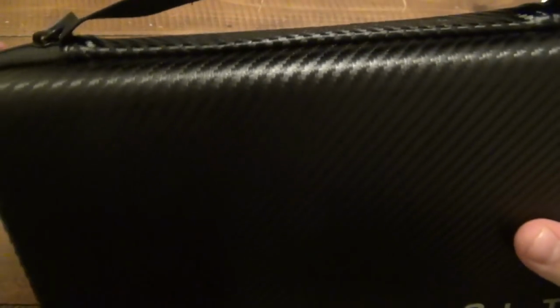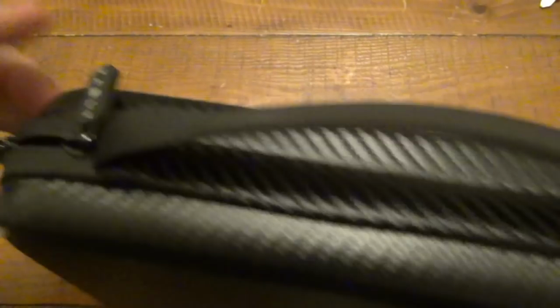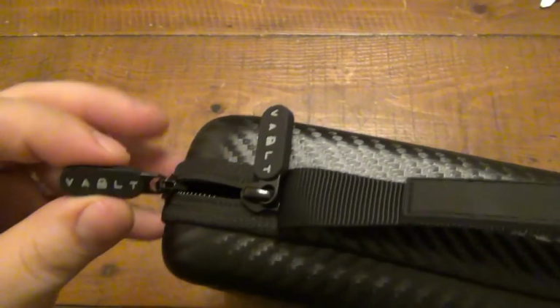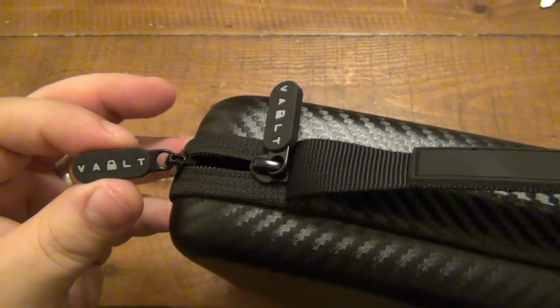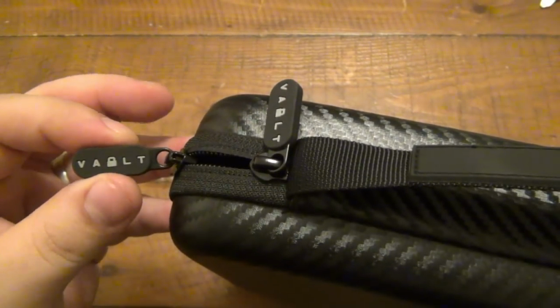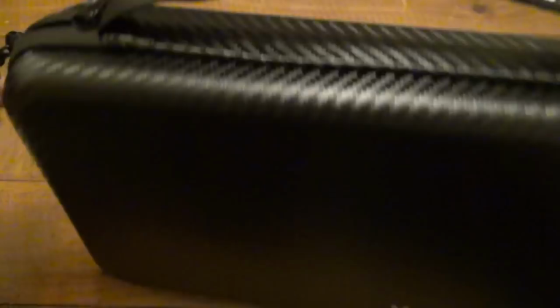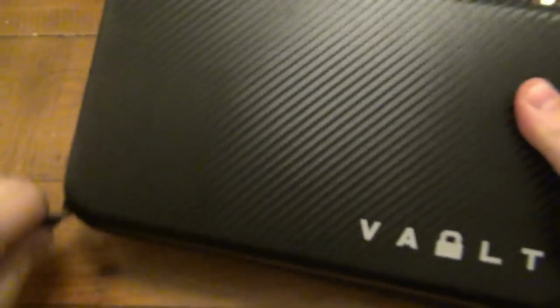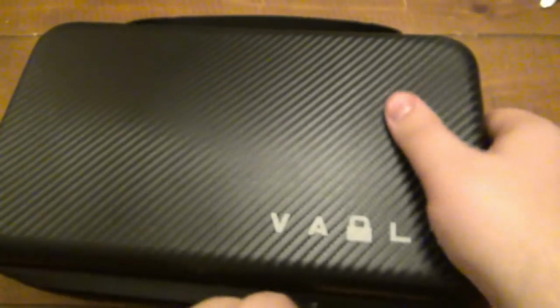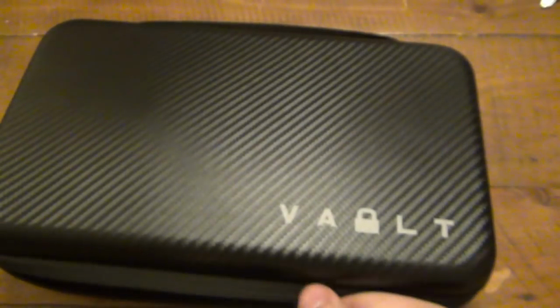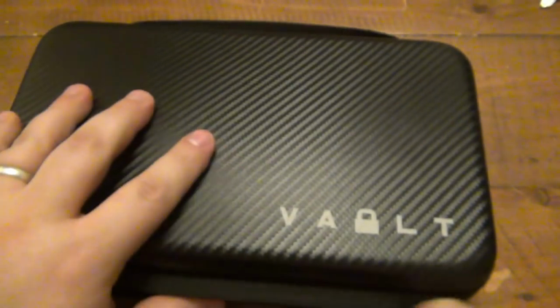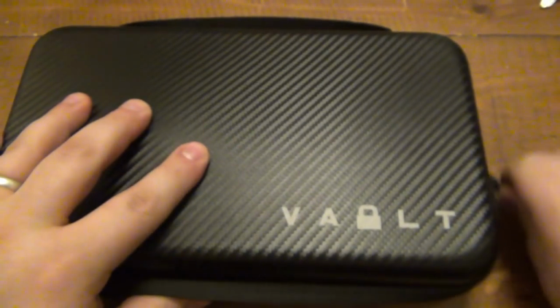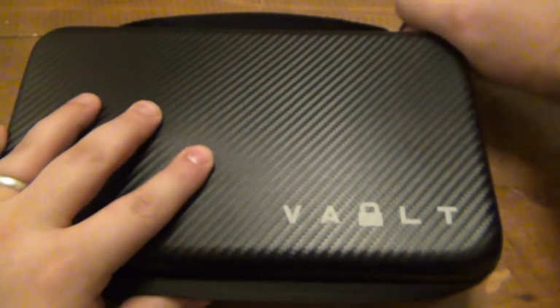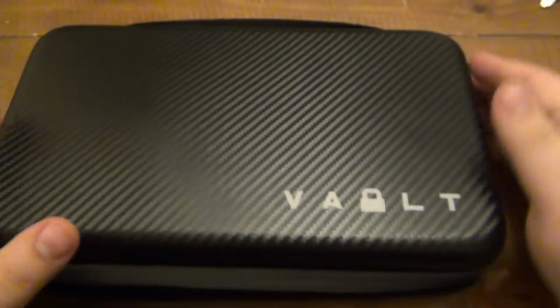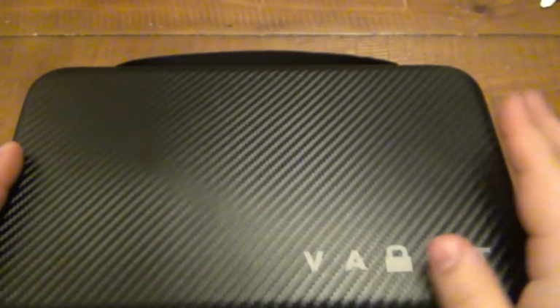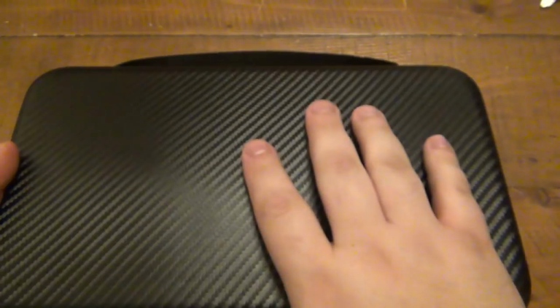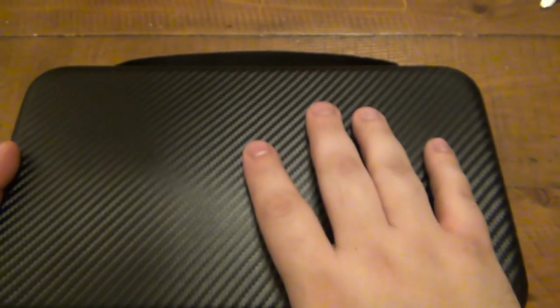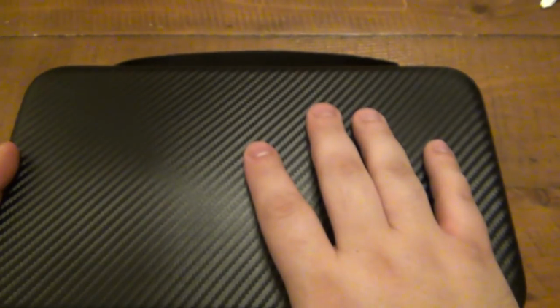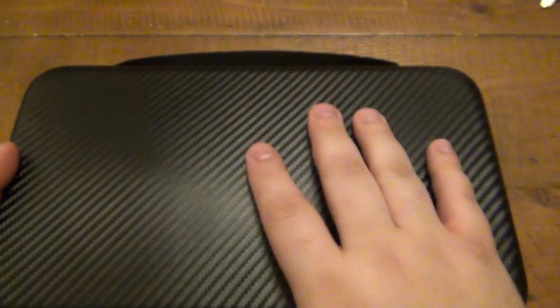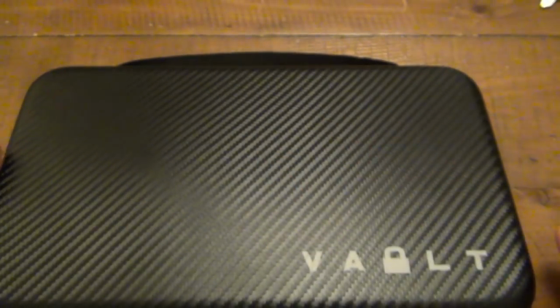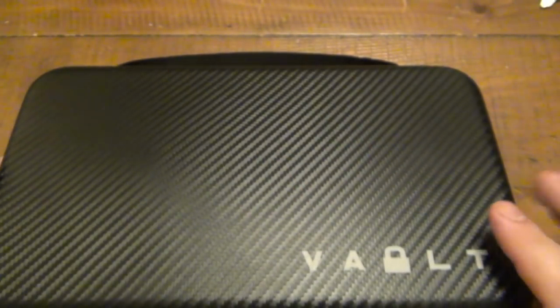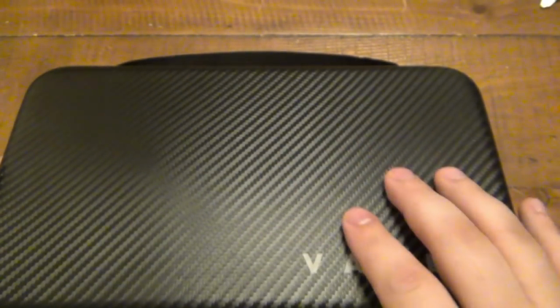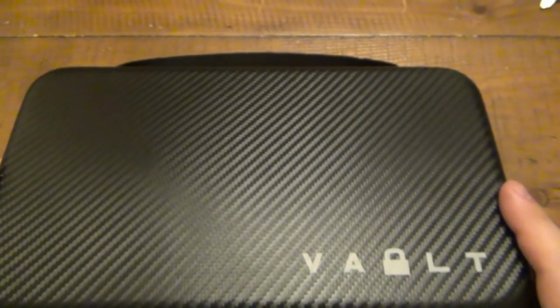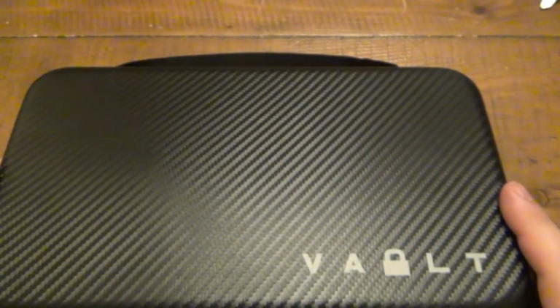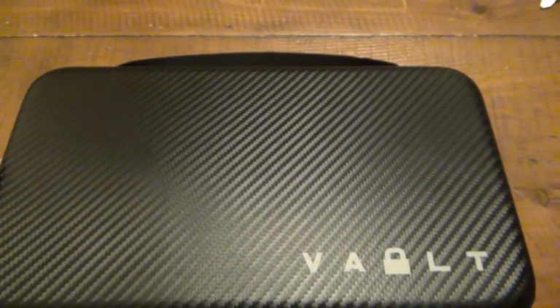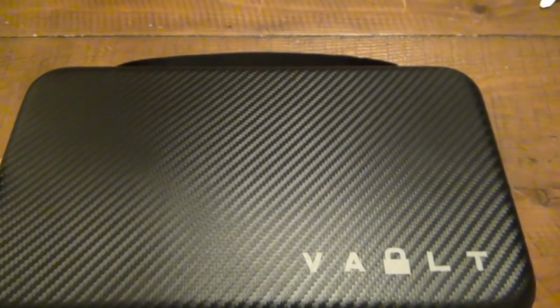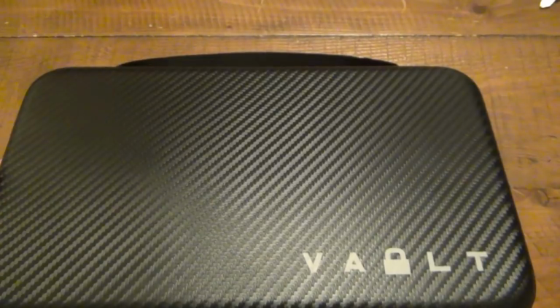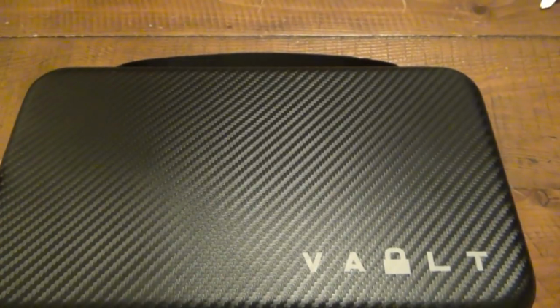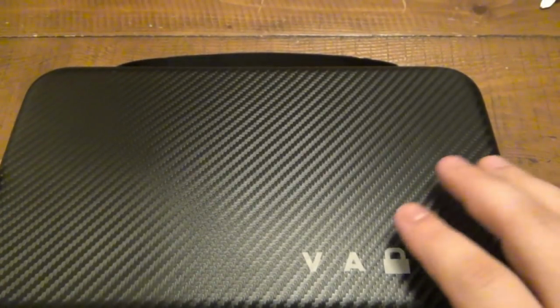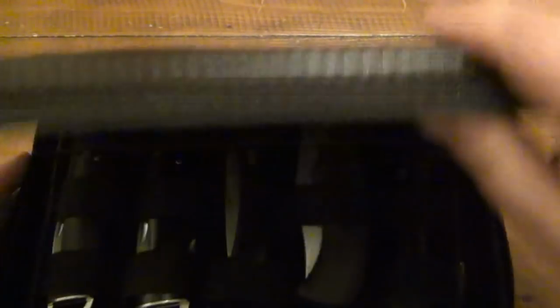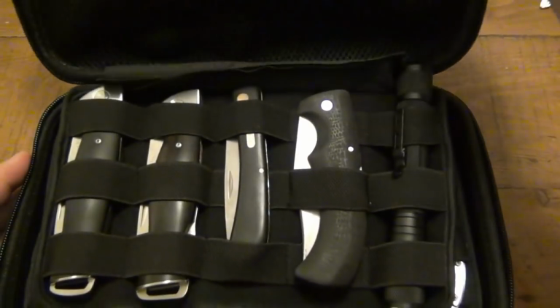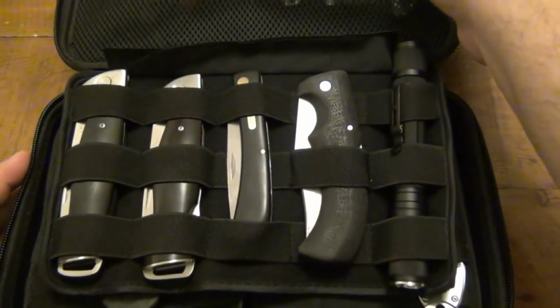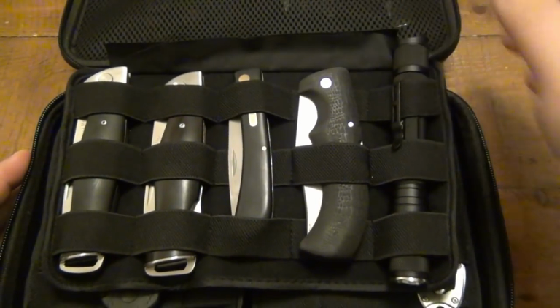Anyway, you can see the zippers also say 'Vault.' I'm going to open this up and take a peek inside. Keep in mind, I just loaded this up with some random gear and knives that I have for sale or trade, just to give you an idea of what this looks like. But eventually, I will put in all my different EDC options when I travel.